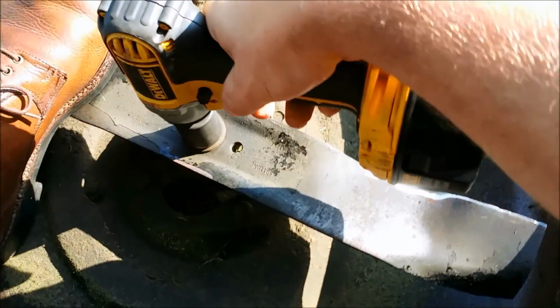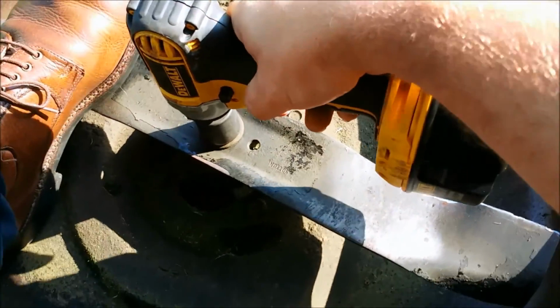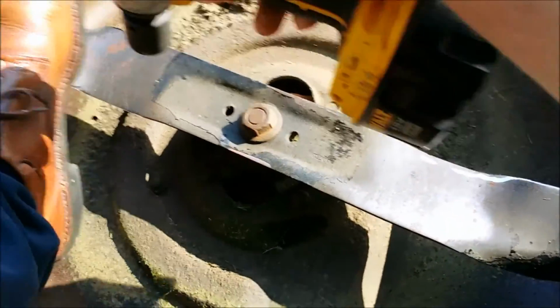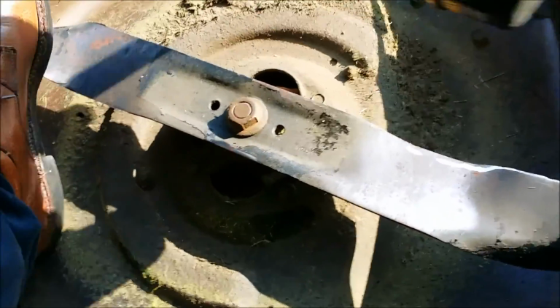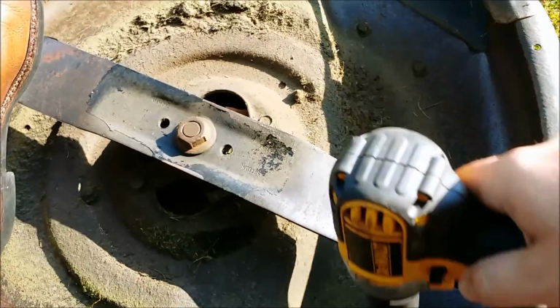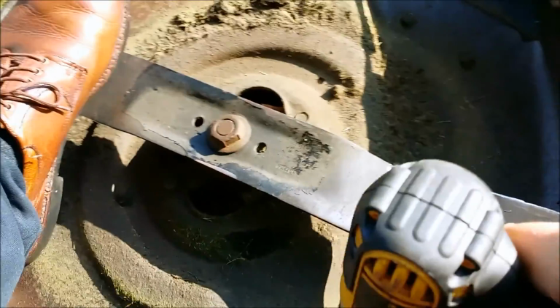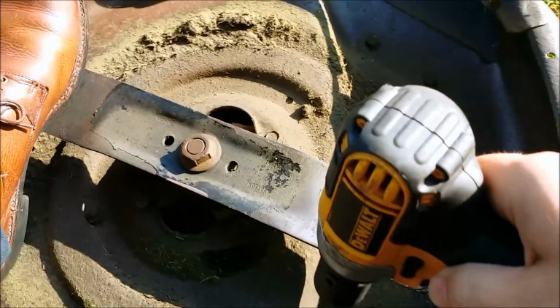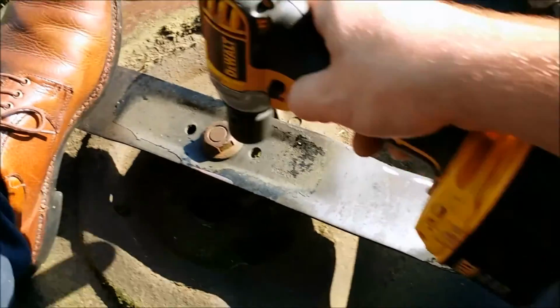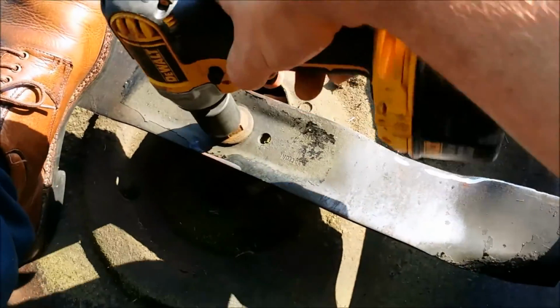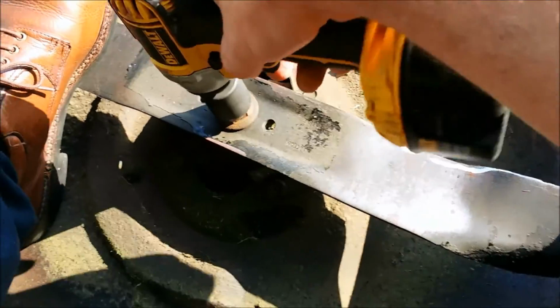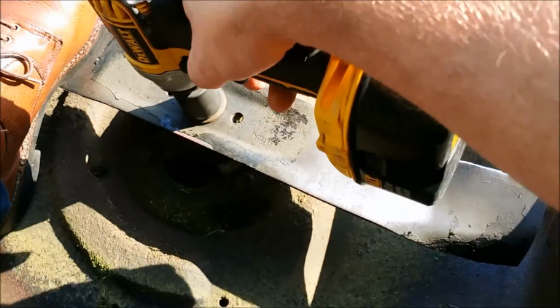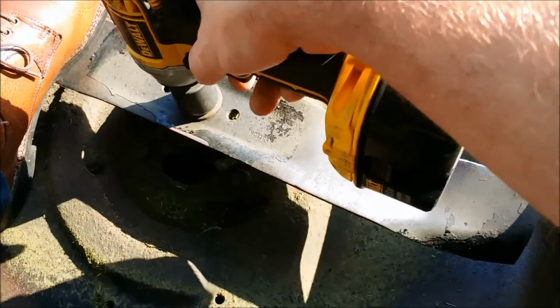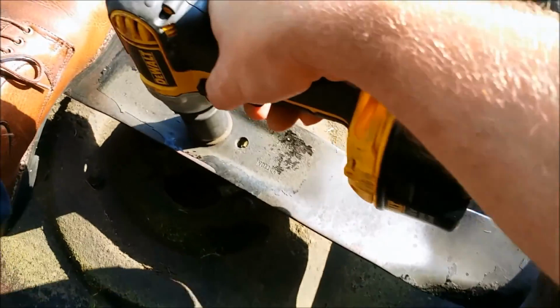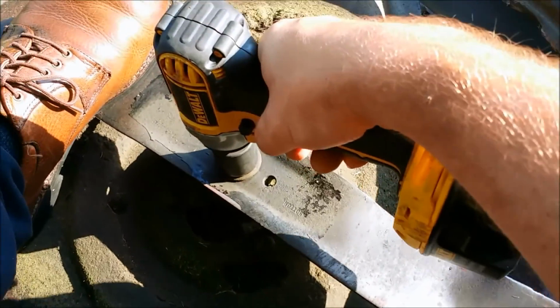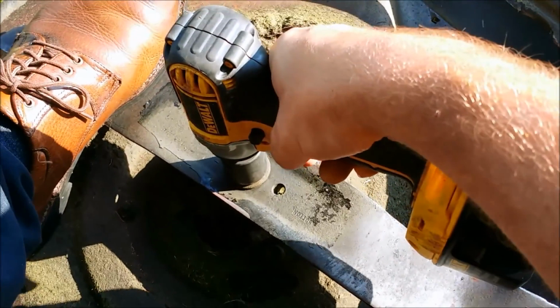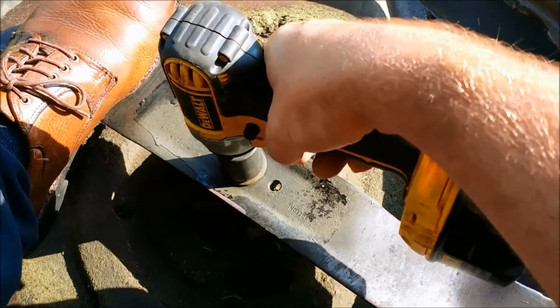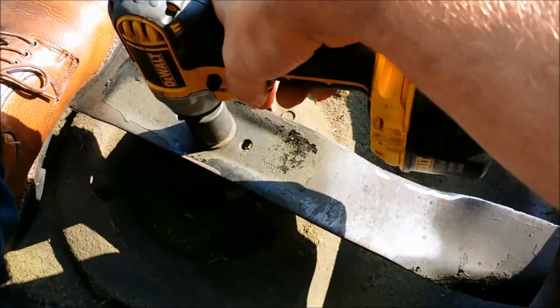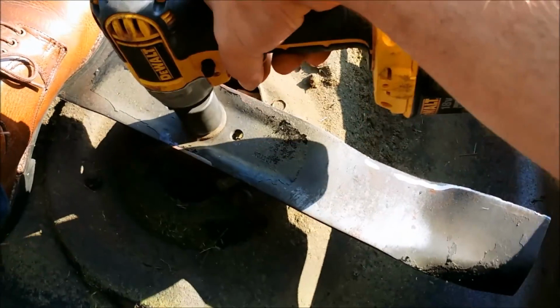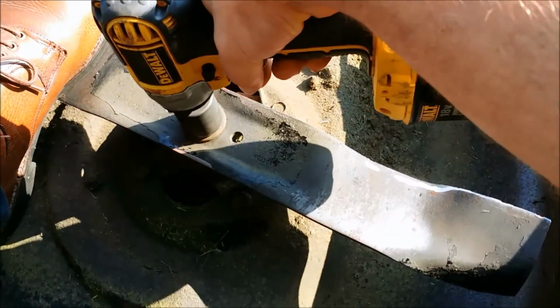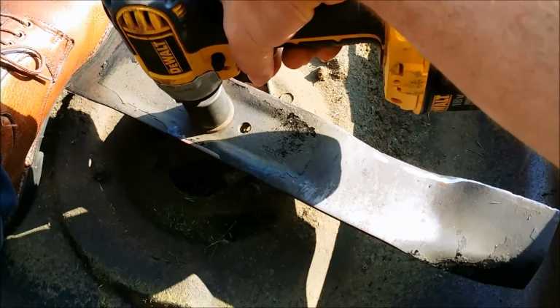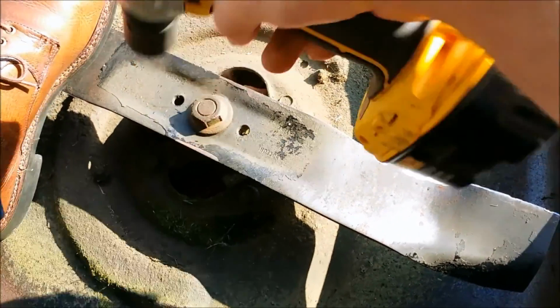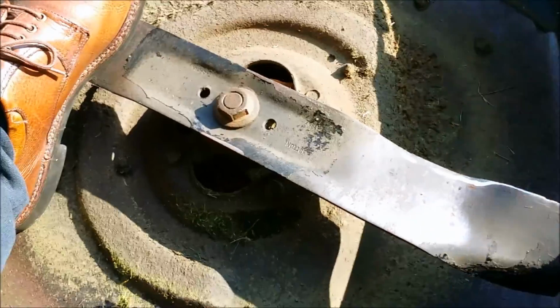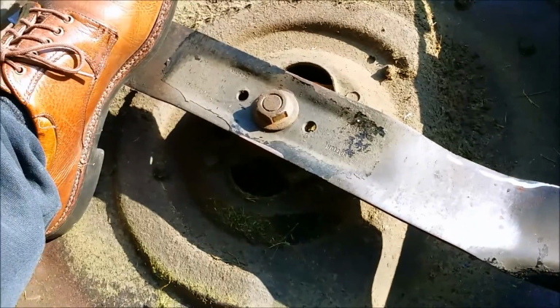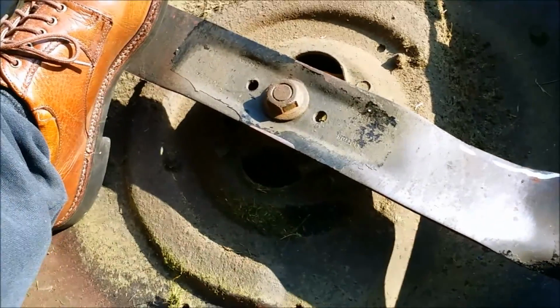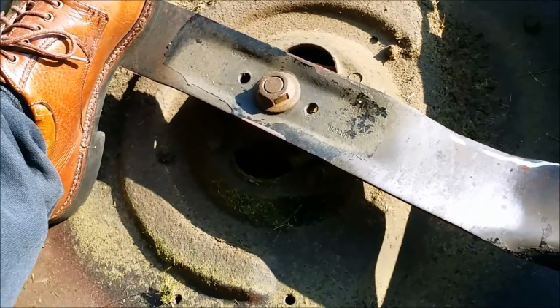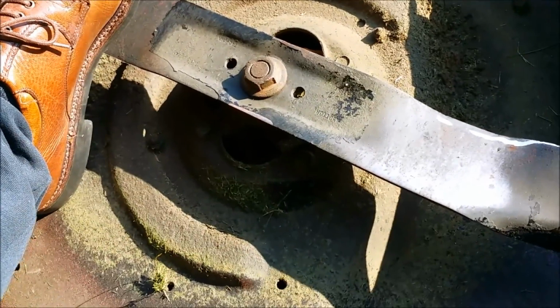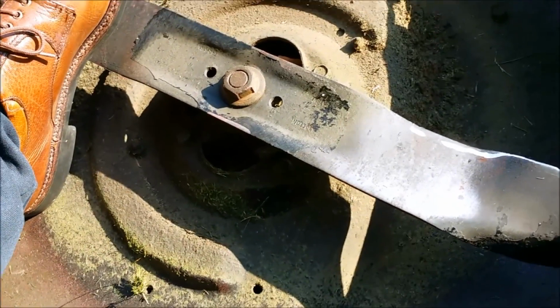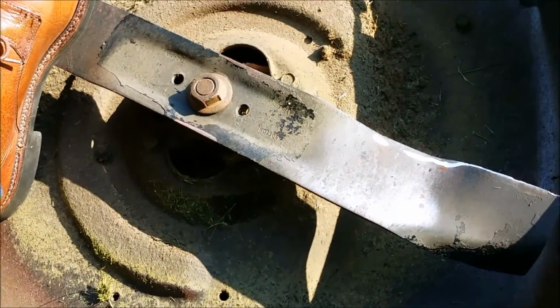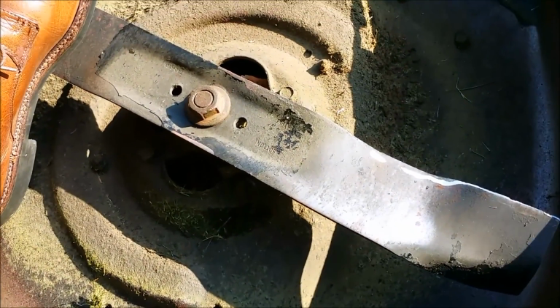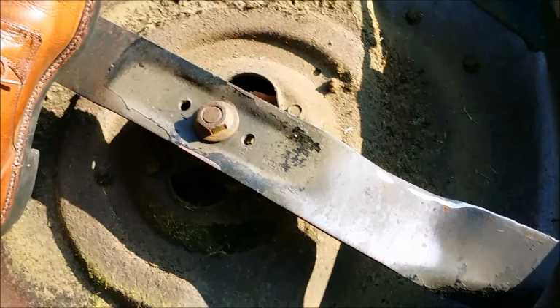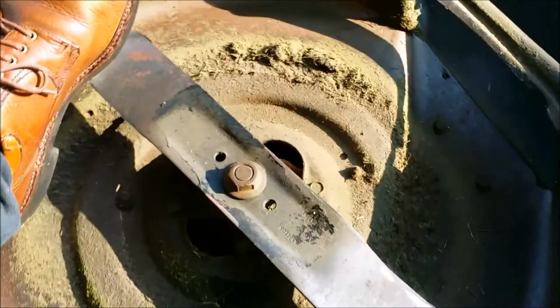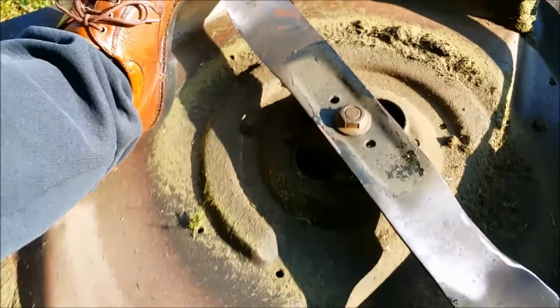Now the blade is going to tend to rotate — I'm just holding it with my foot and it's not tending to rotate at all. That's on. That's it. That's all it needs. Done.